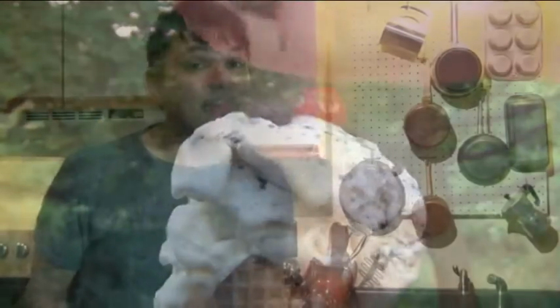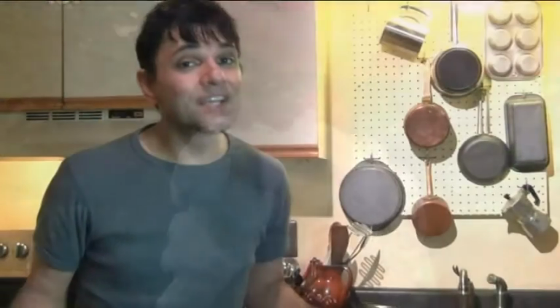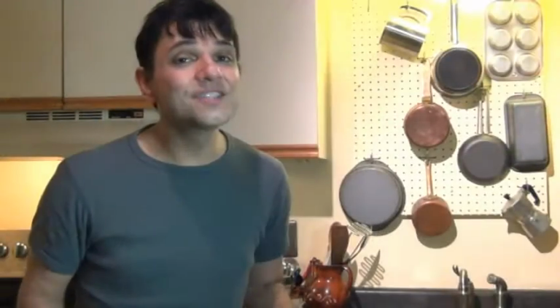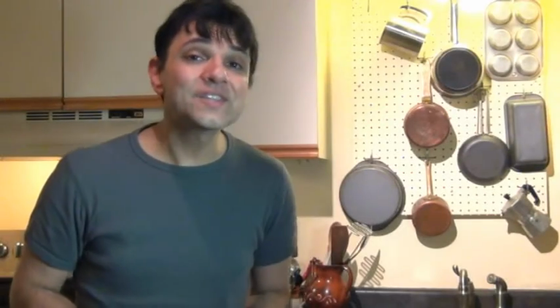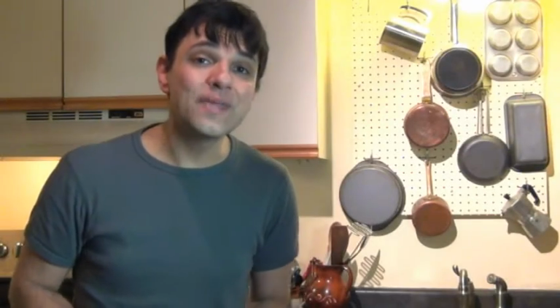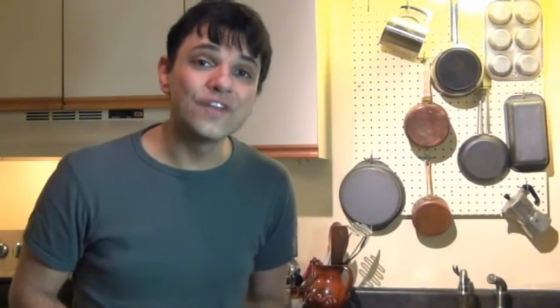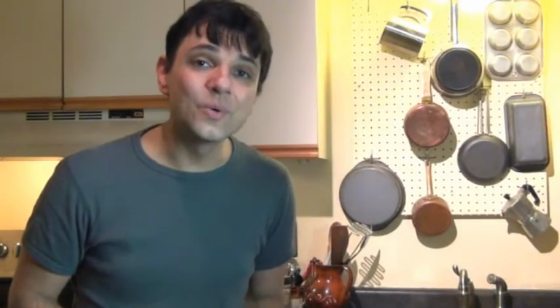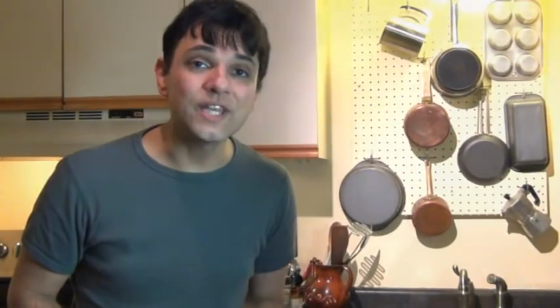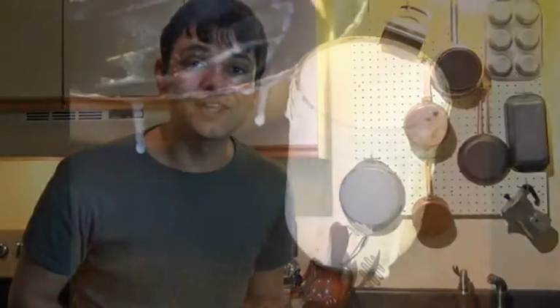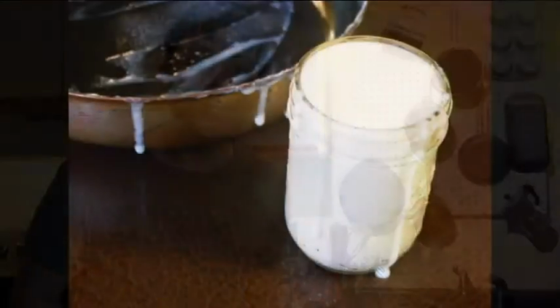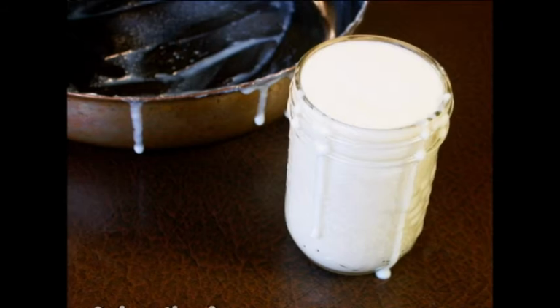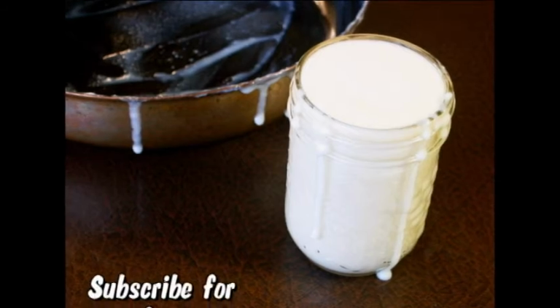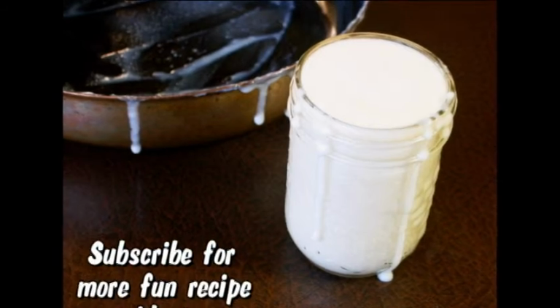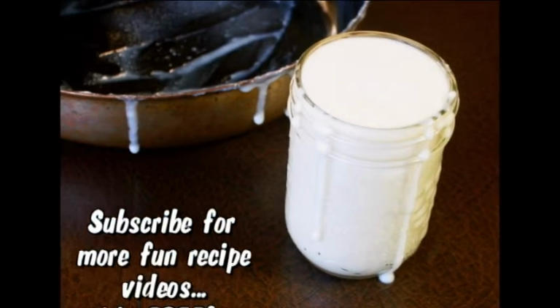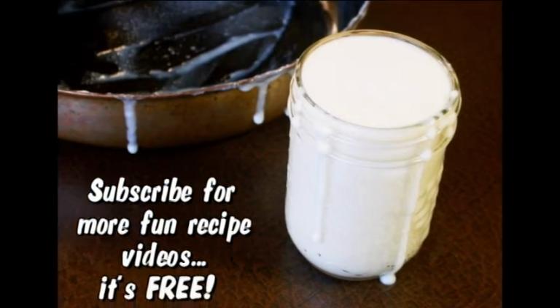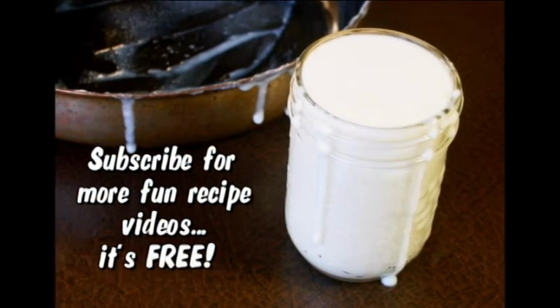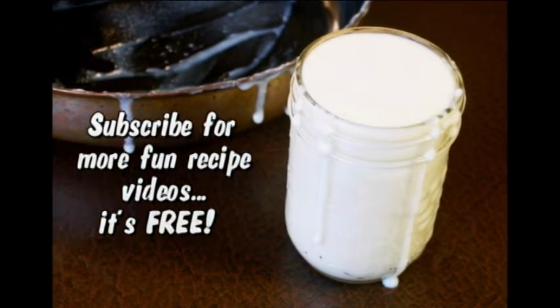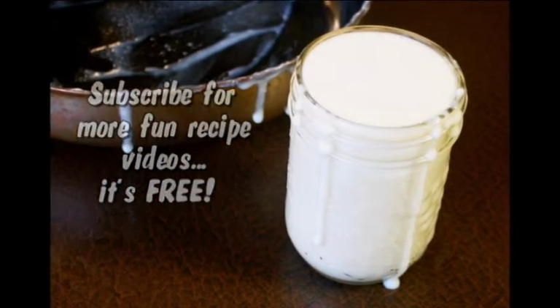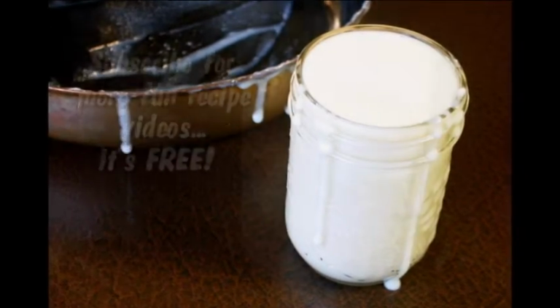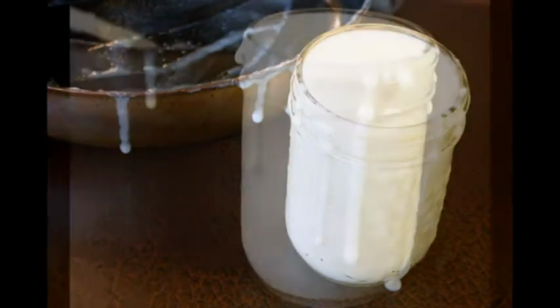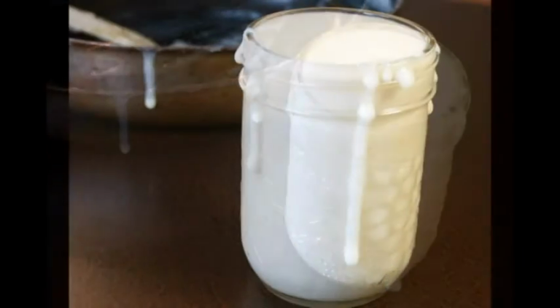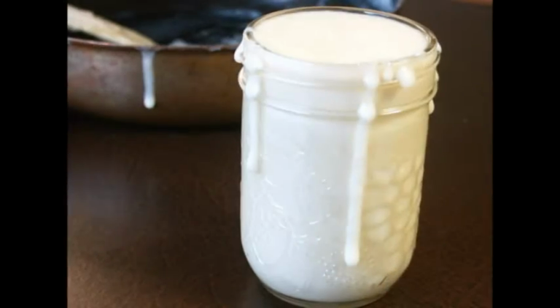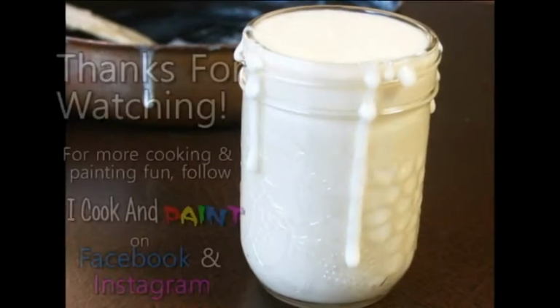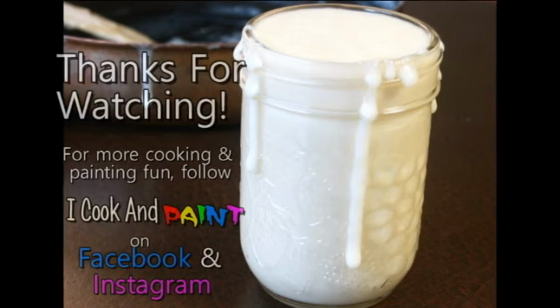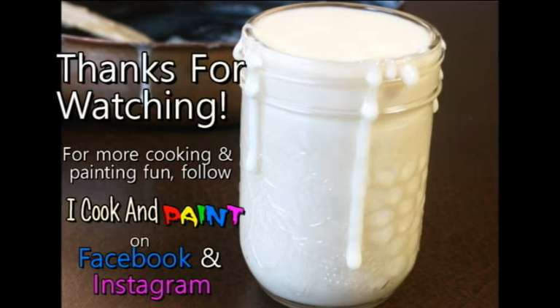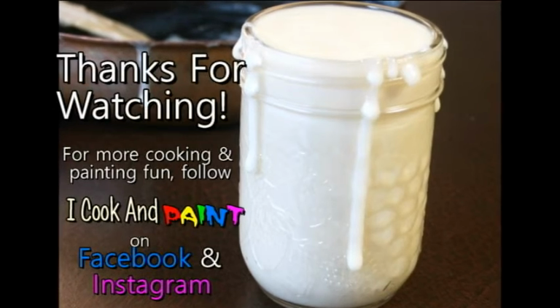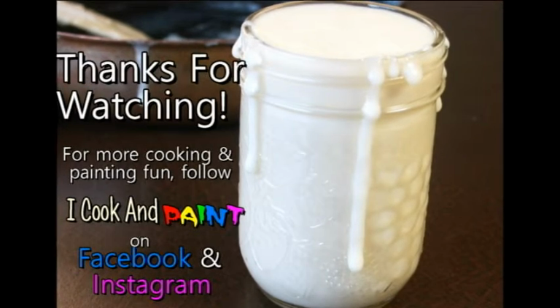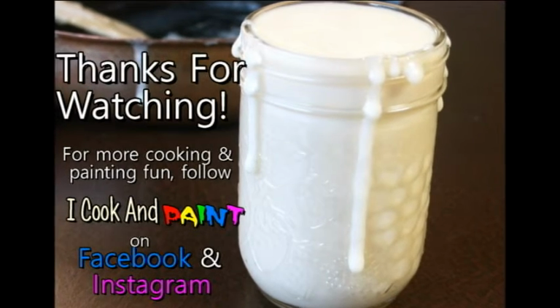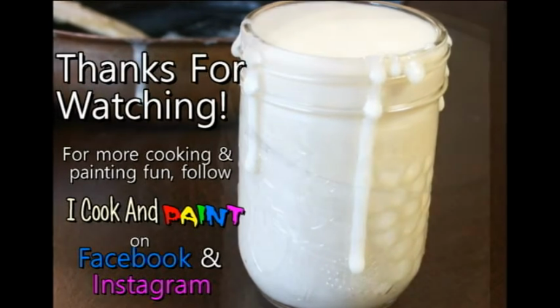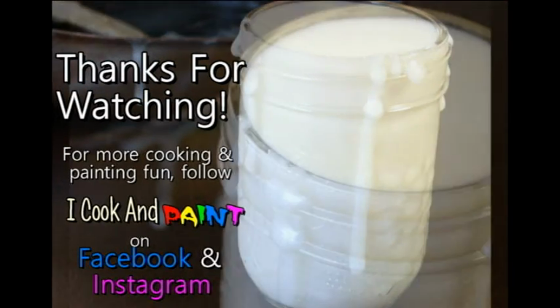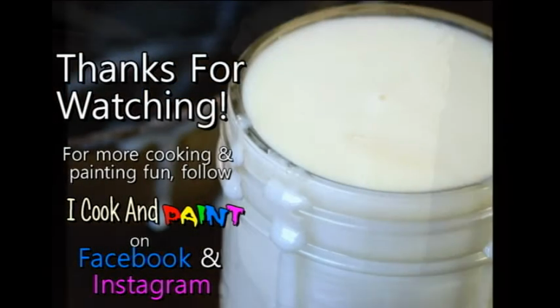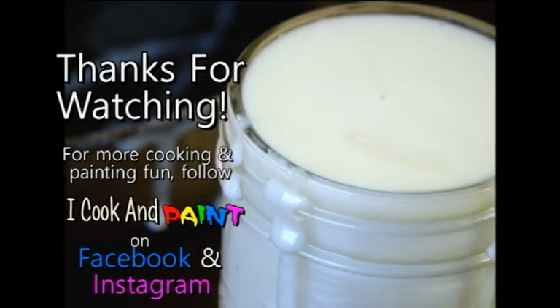And that's it, guys. That's how you make your very own sweetened condensed milk. Hey, if you like this video, why not subscribe? It's free. And for more cooking and painting fun, why not follow me on Facebook and Instagram. Thanks so much for watching, guys!